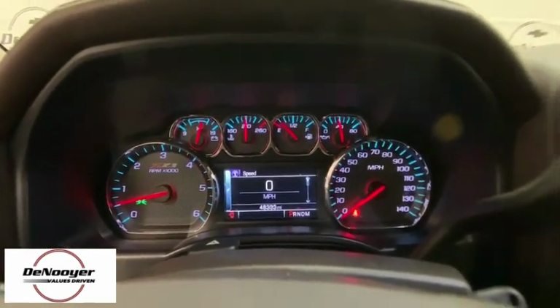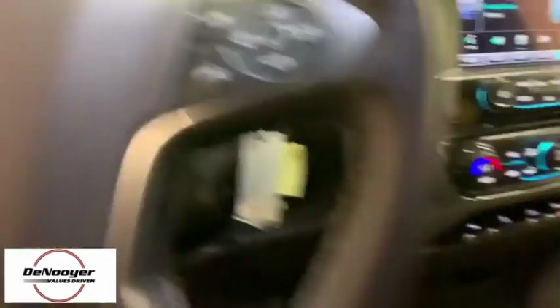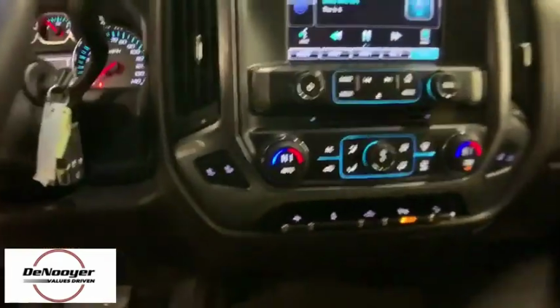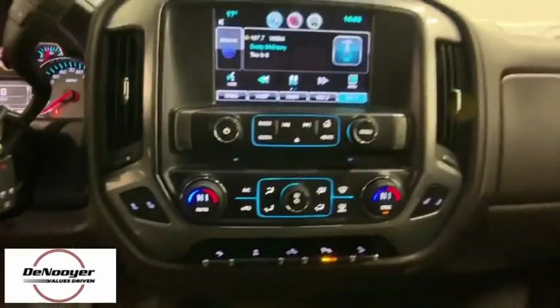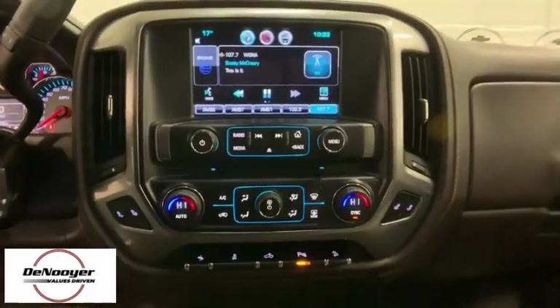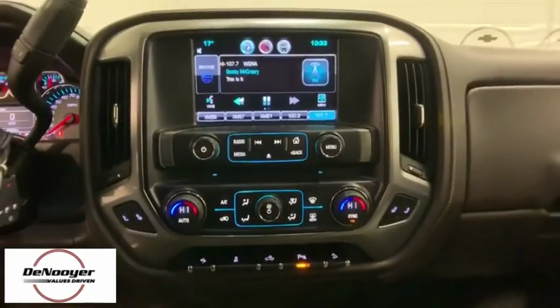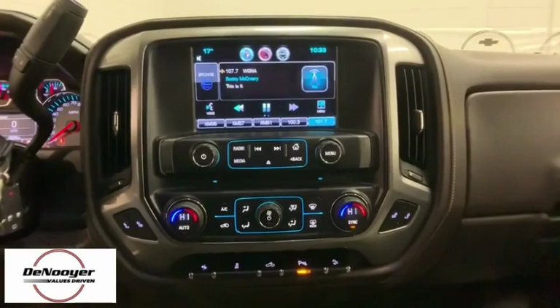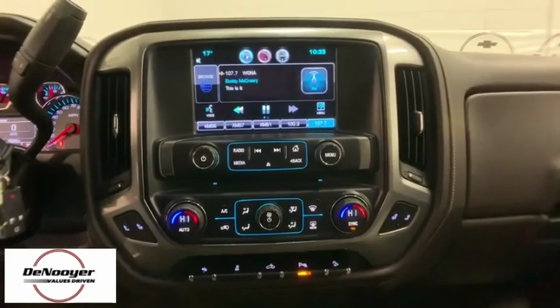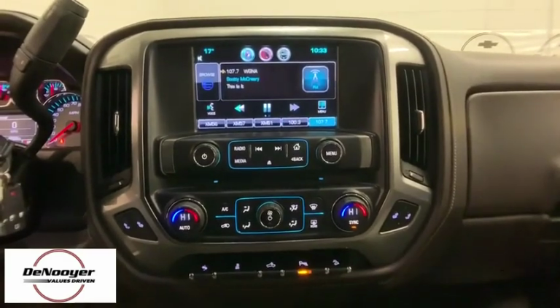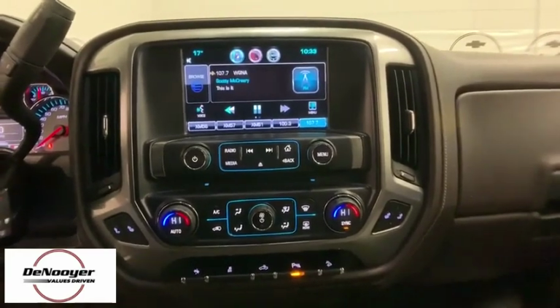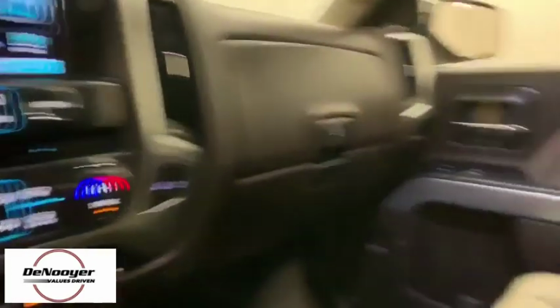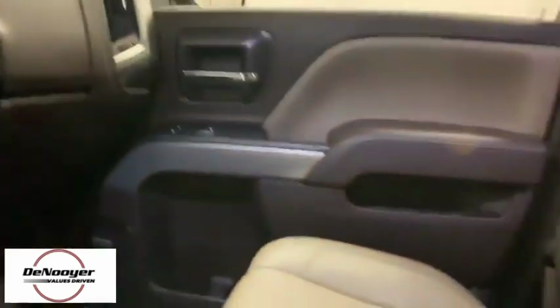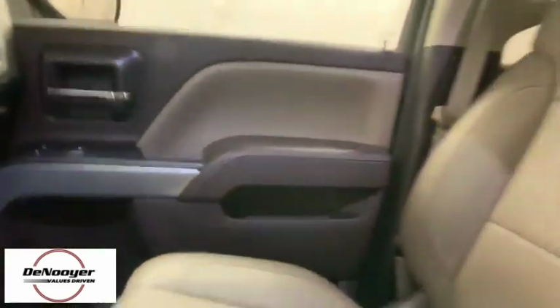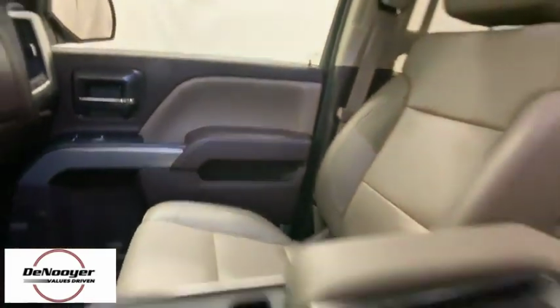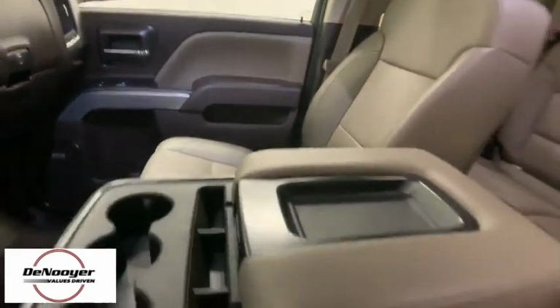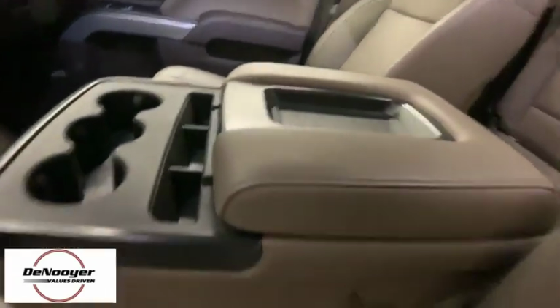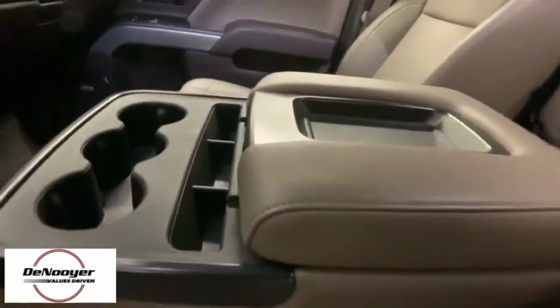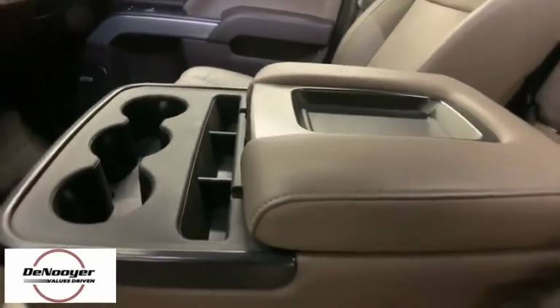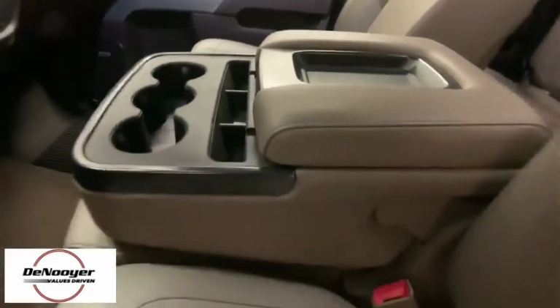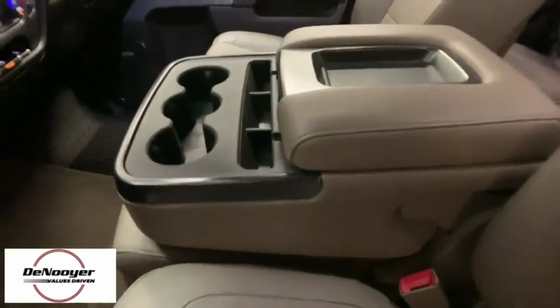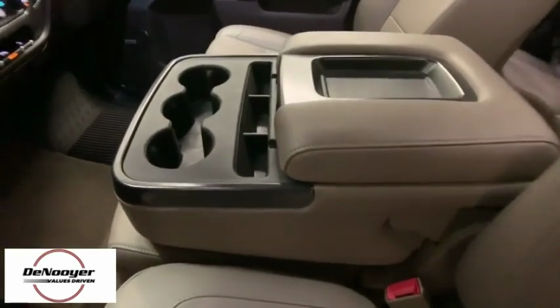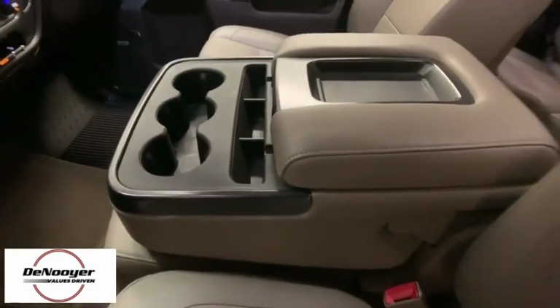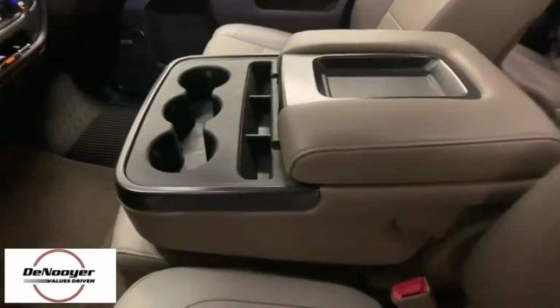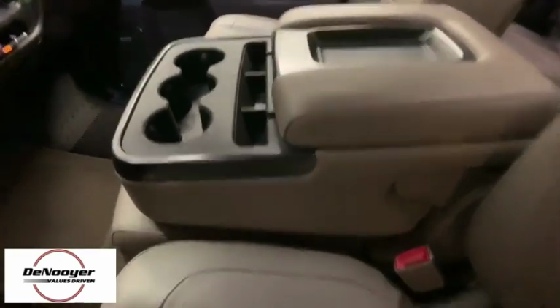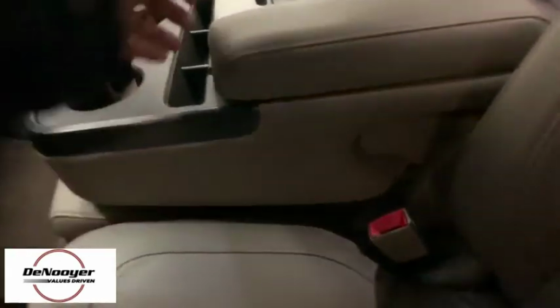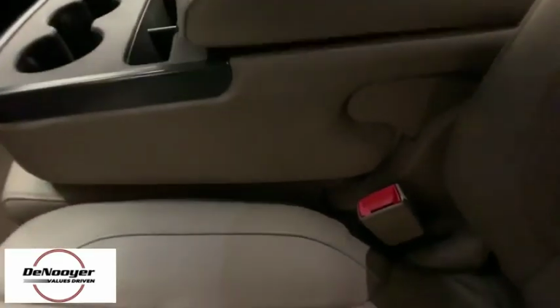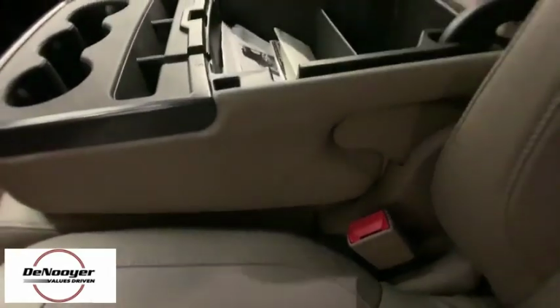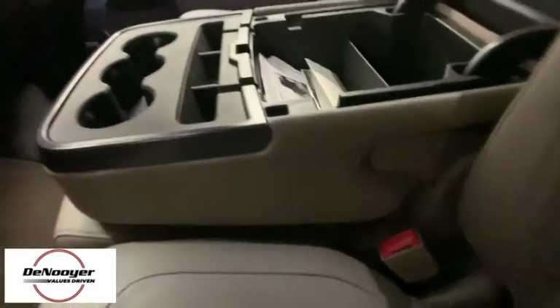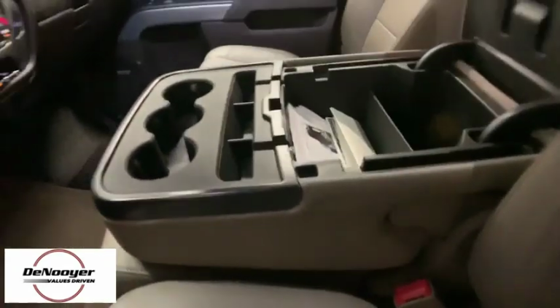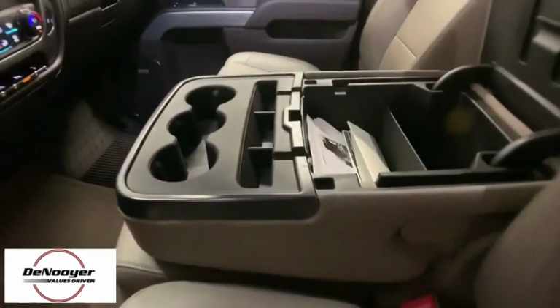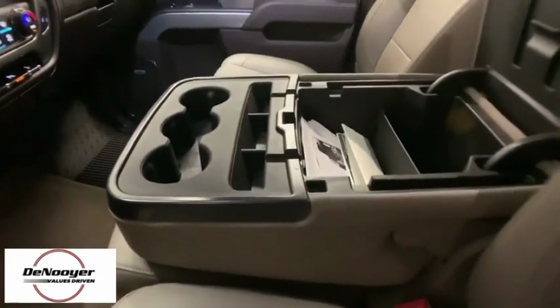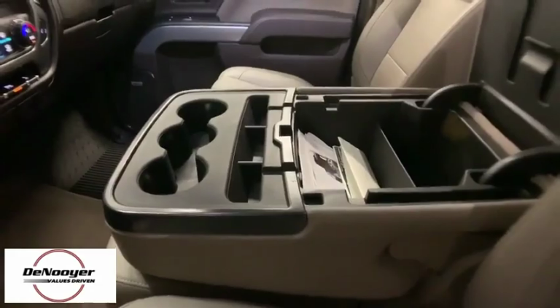CD player. Security system. Rear window defroster. Fog lights. Power windows. Compass. Heated front seats. This vehicle offers reliability and good looks at a great price. So come in and take a test drive today.